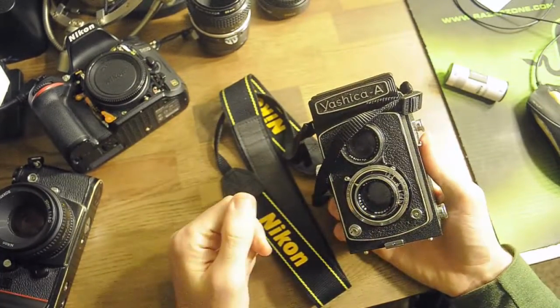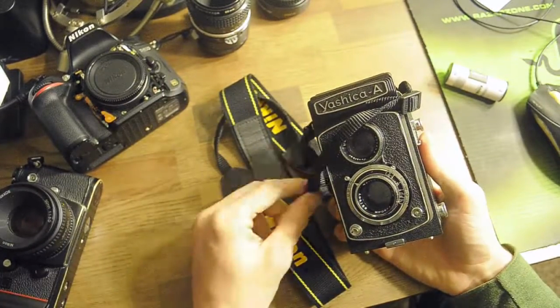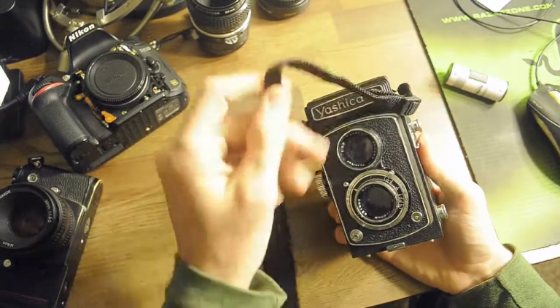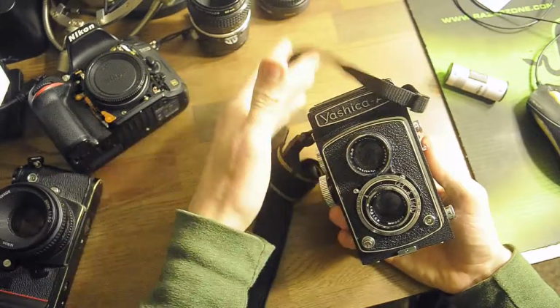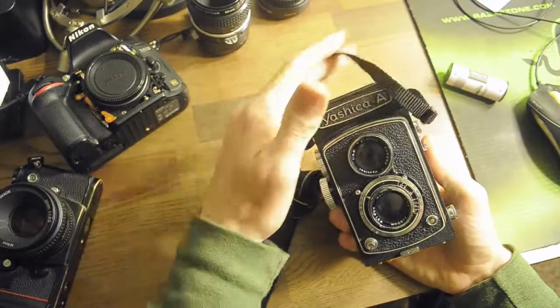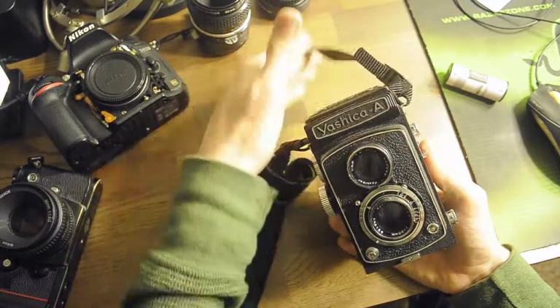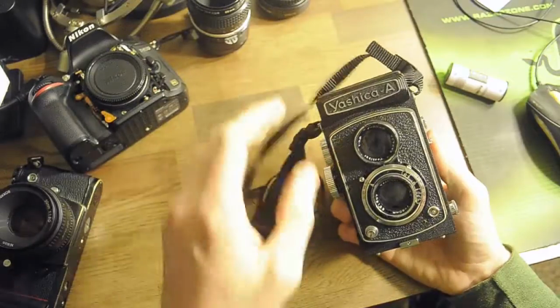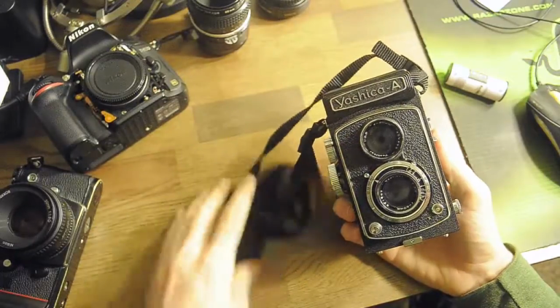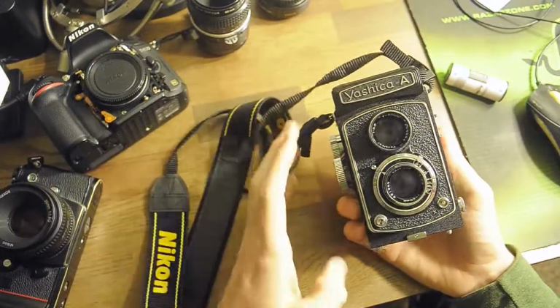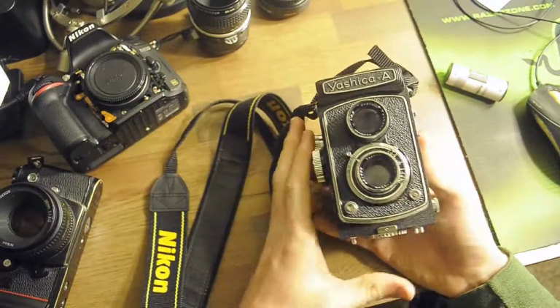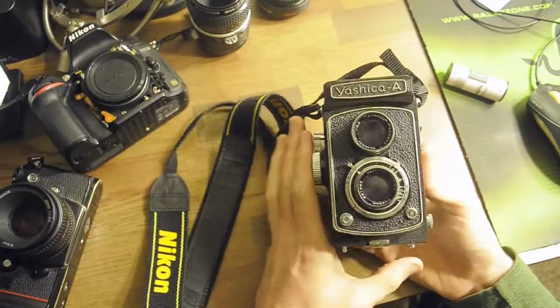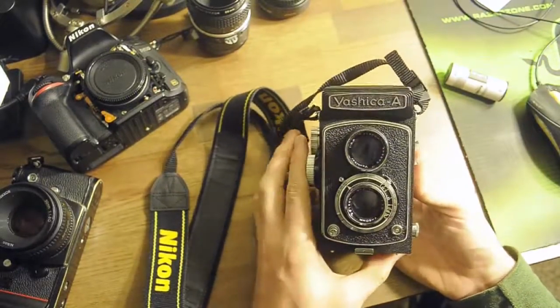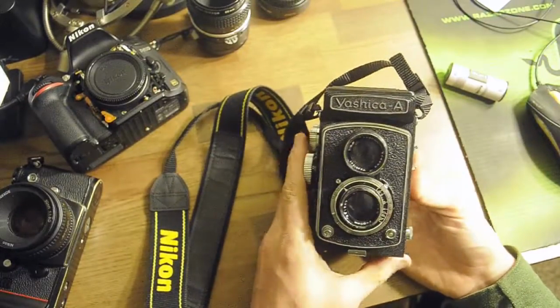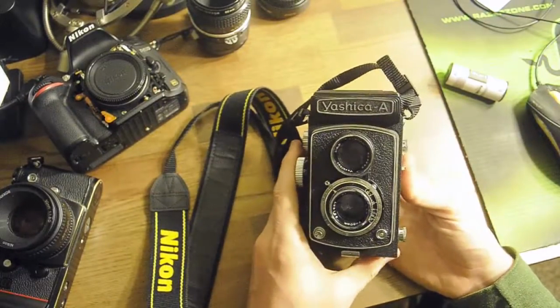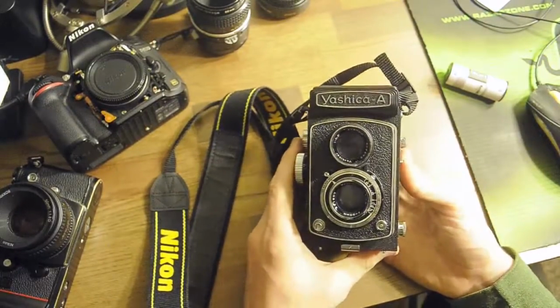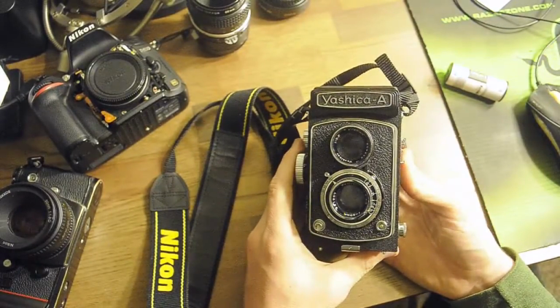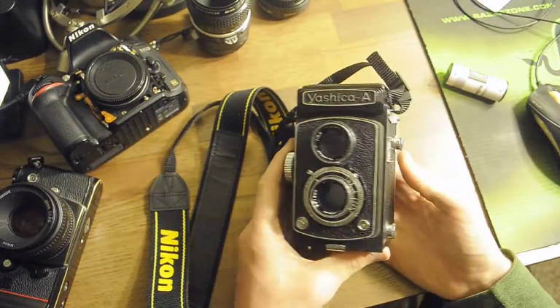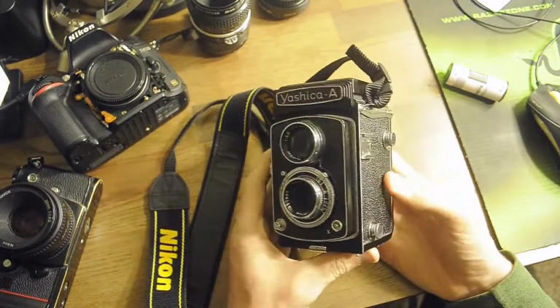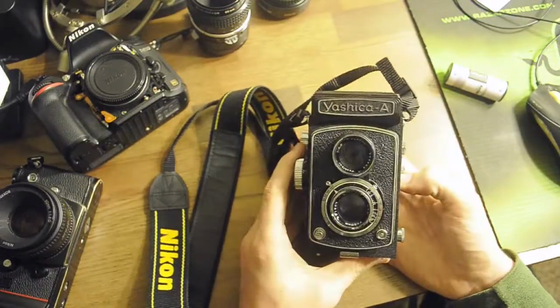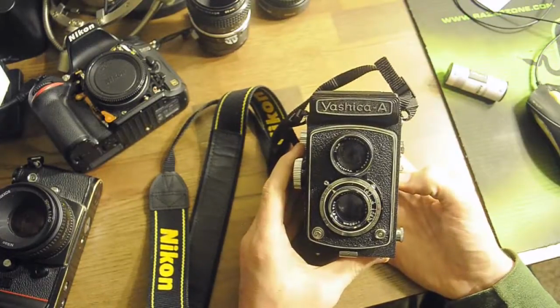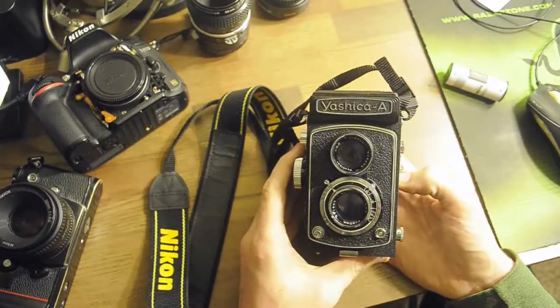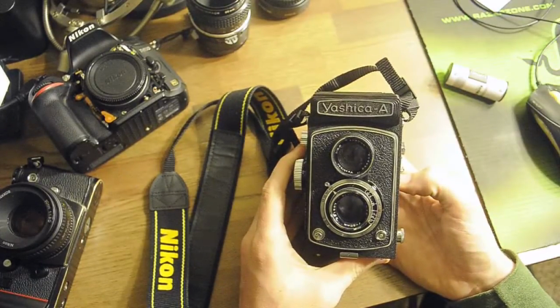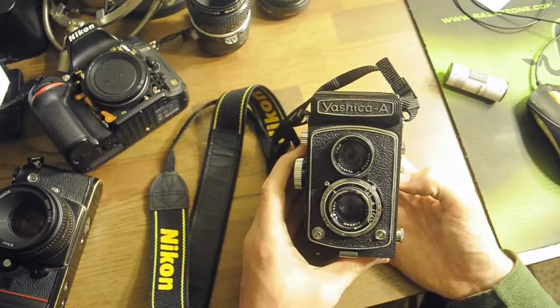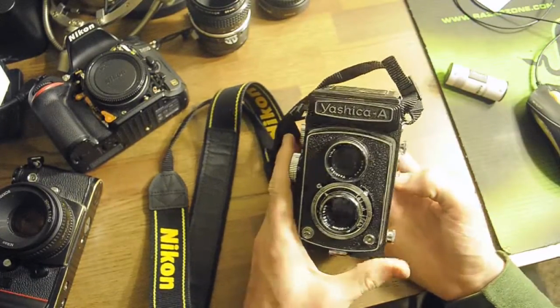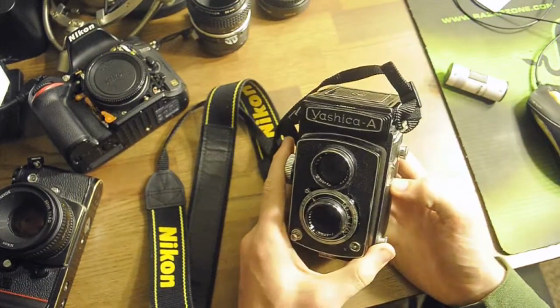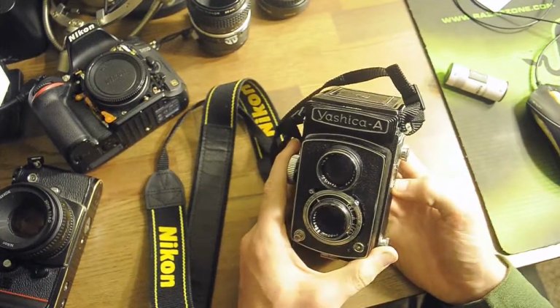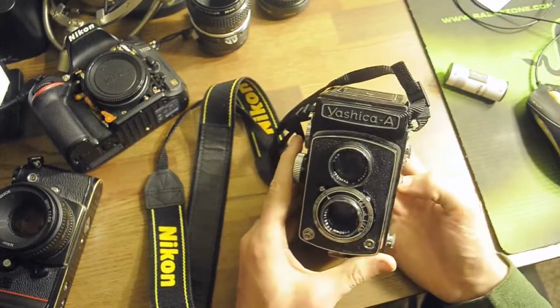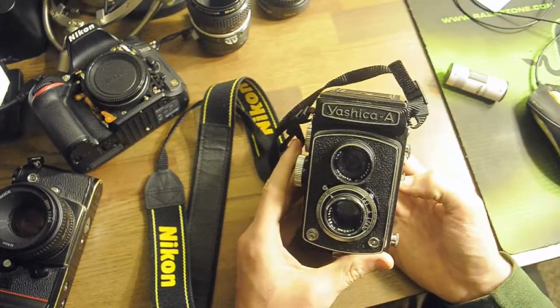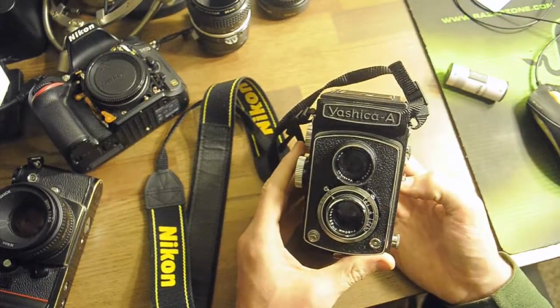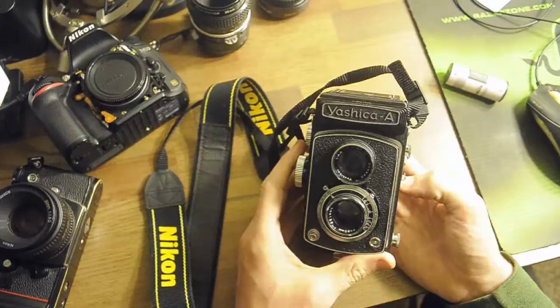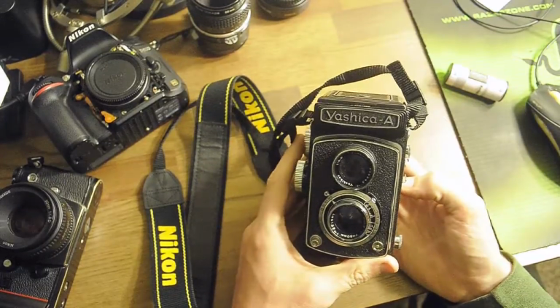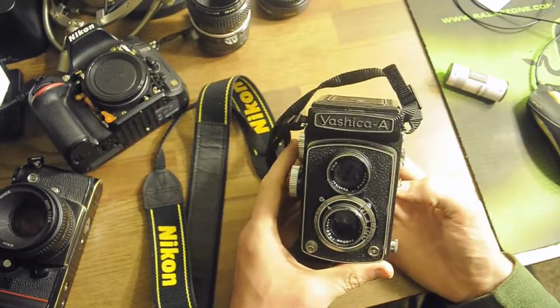That's how you use the Yashica A. It's one of the most simple and cheapest all-manual TLRs you can find today in good condition. I'm James Dobson — I hope you enjoyed this no-fuss how to operate a Yashica A.